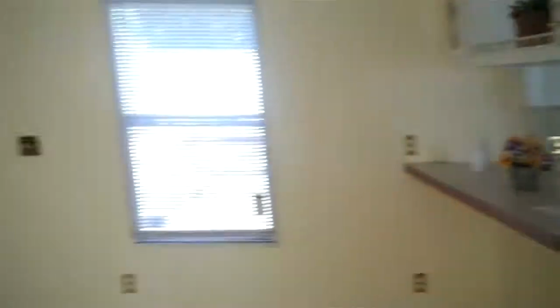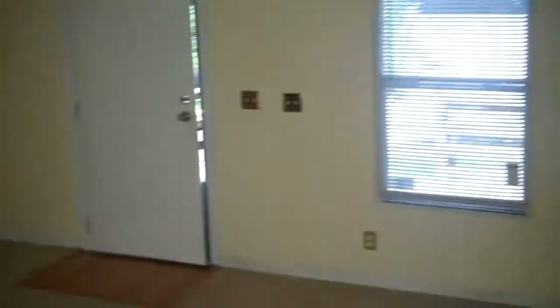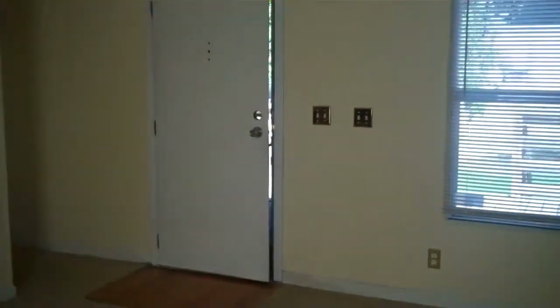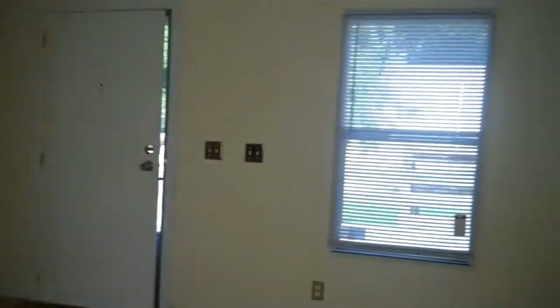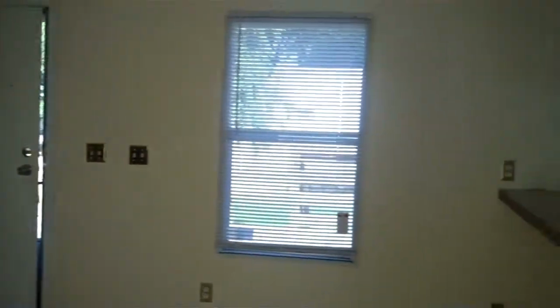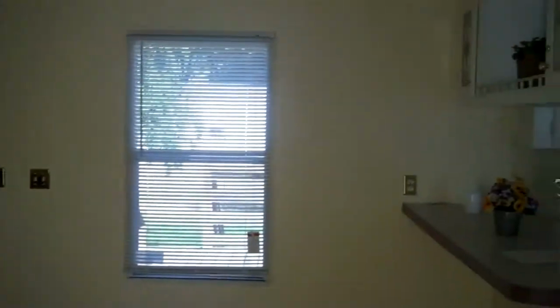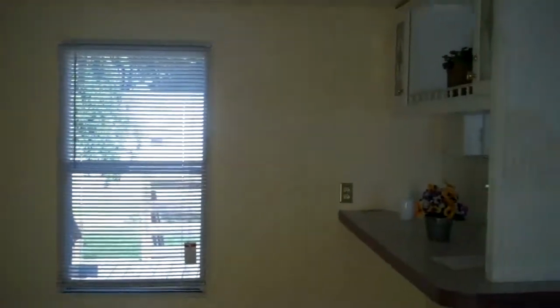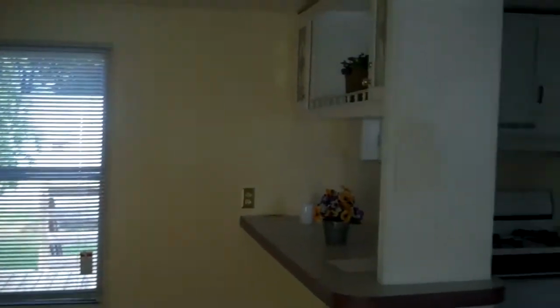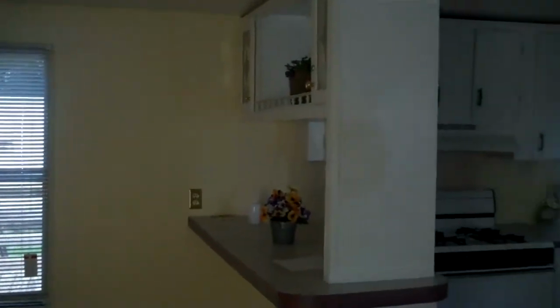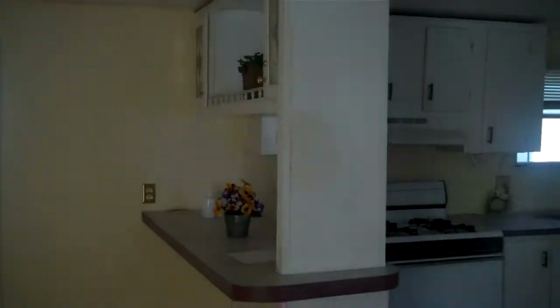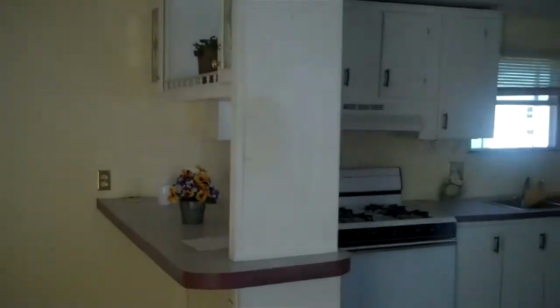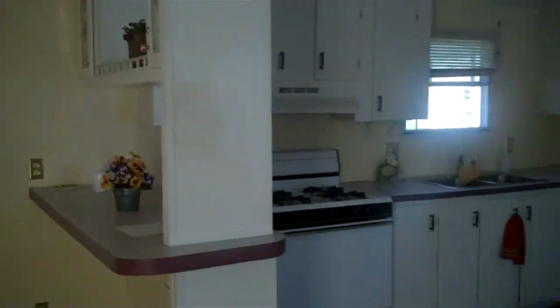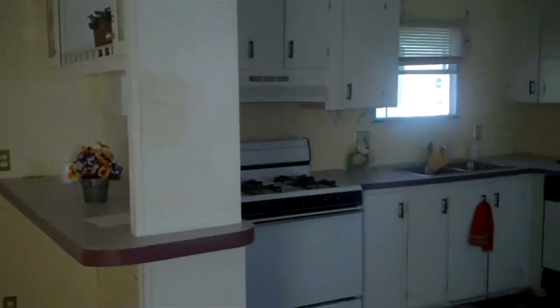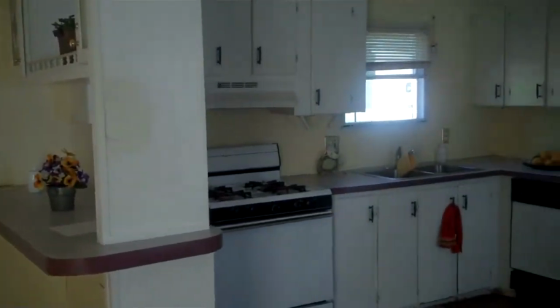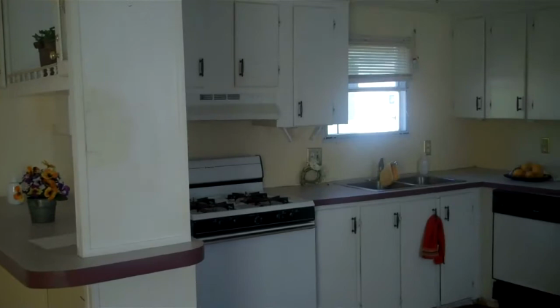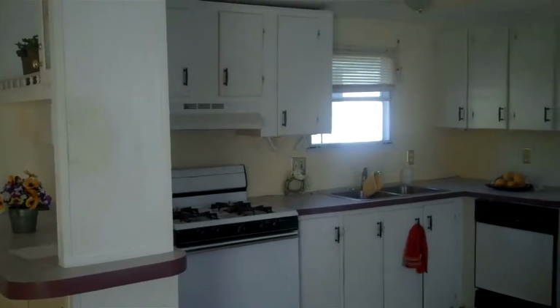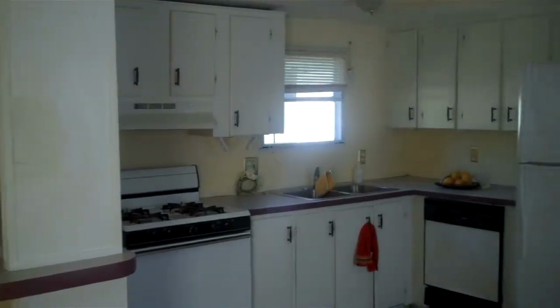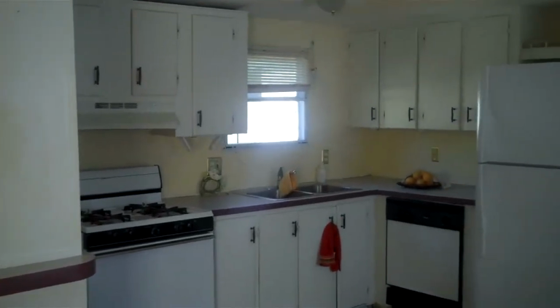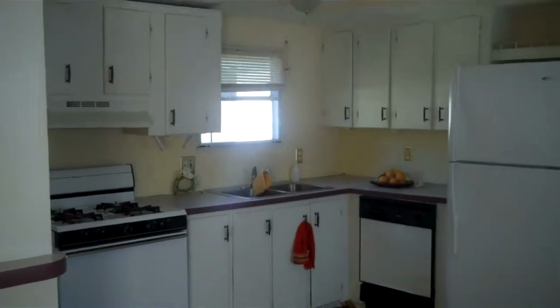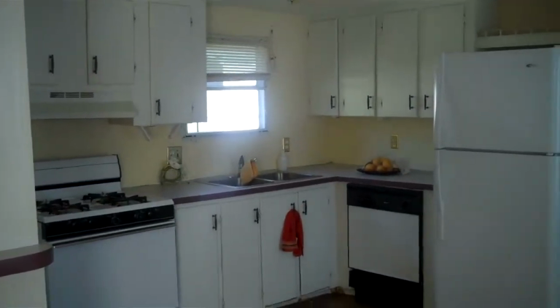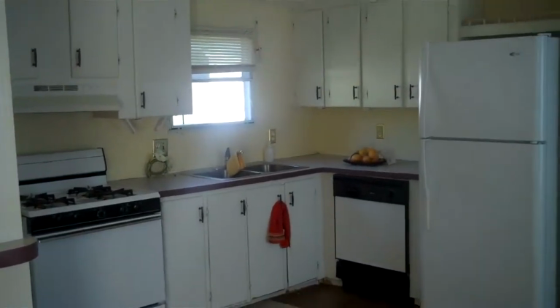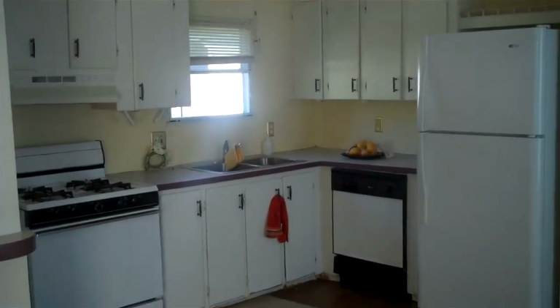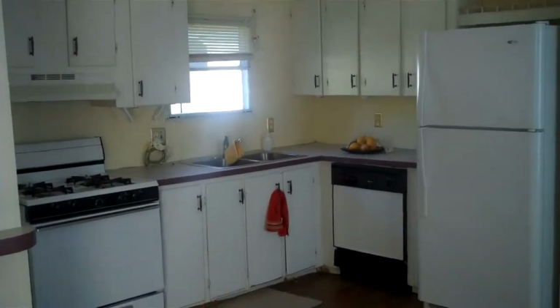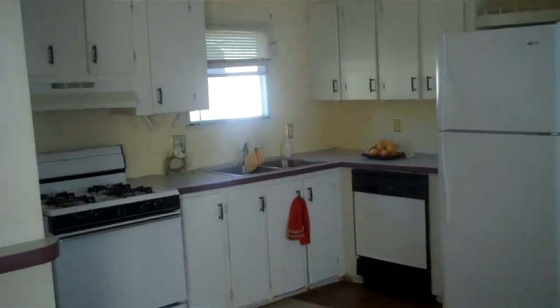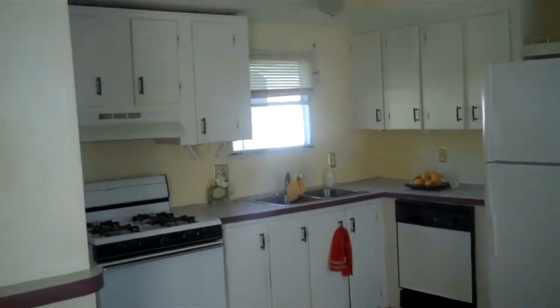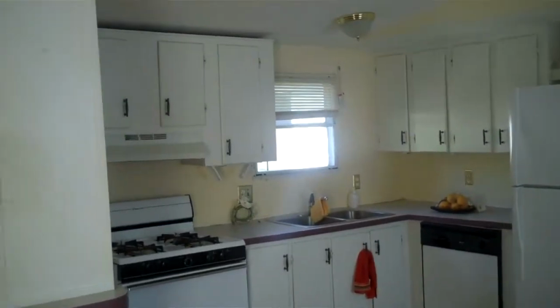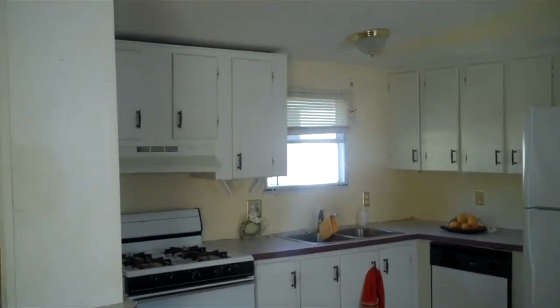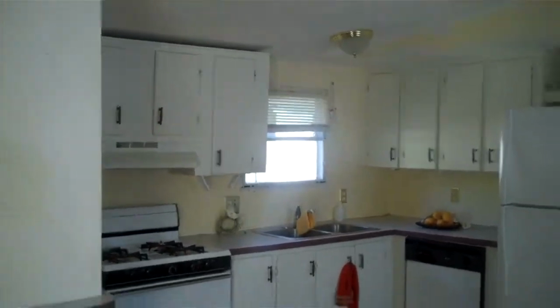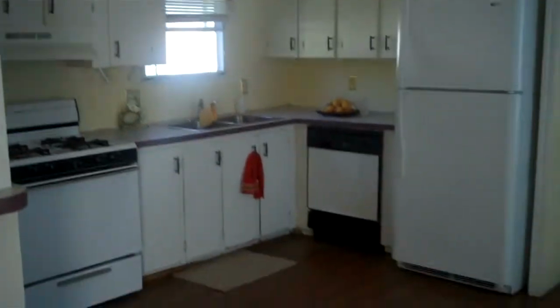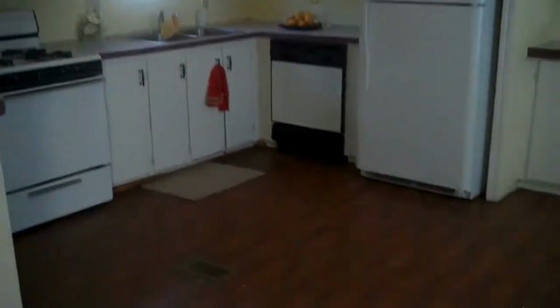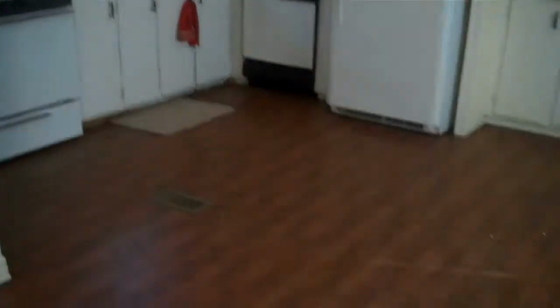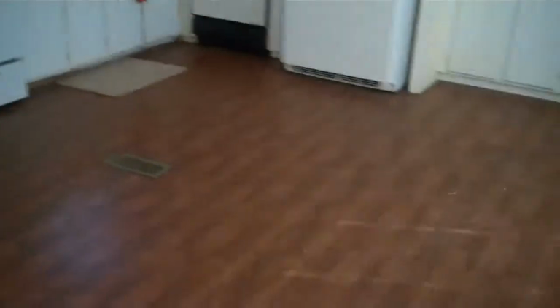Living room and kitchen are very open. Includes a stove, dishwasher, and refrigerator. Nice cabinets here and nice floor in the kitchen.